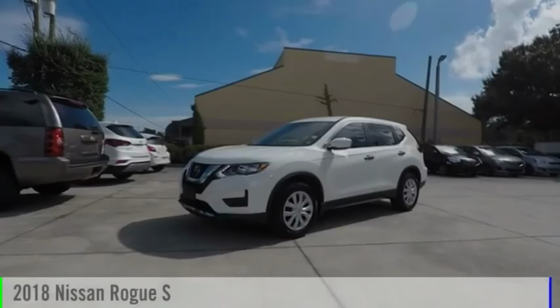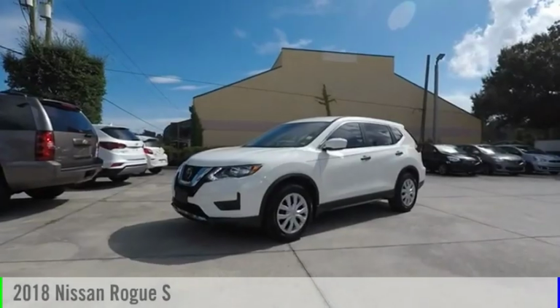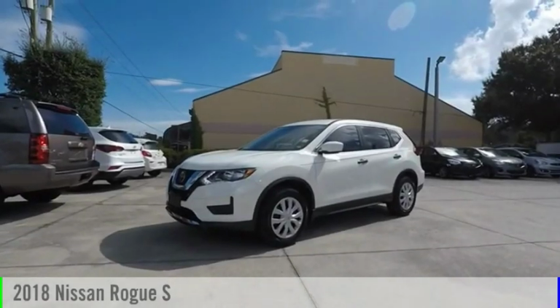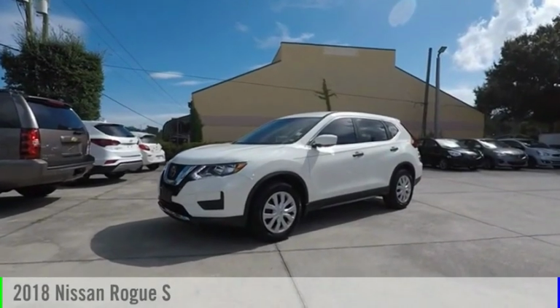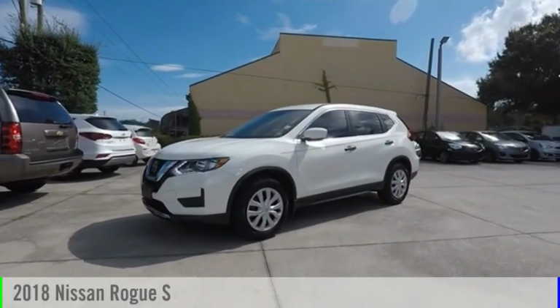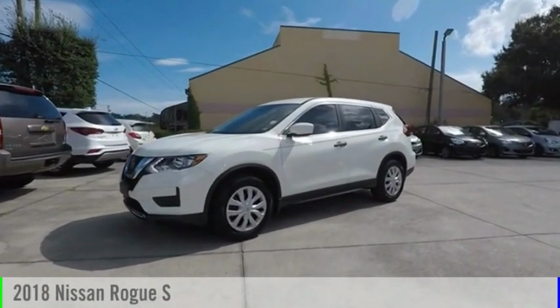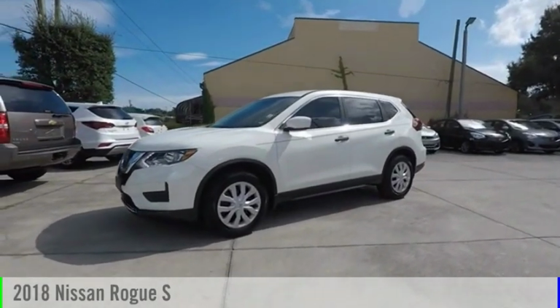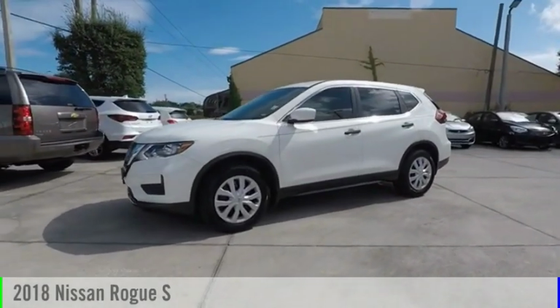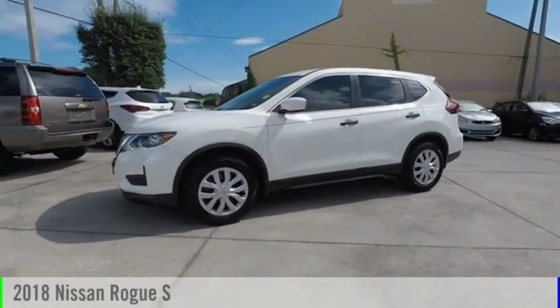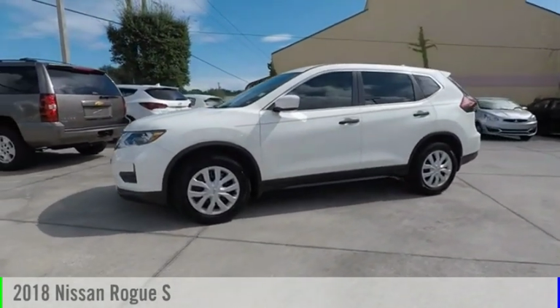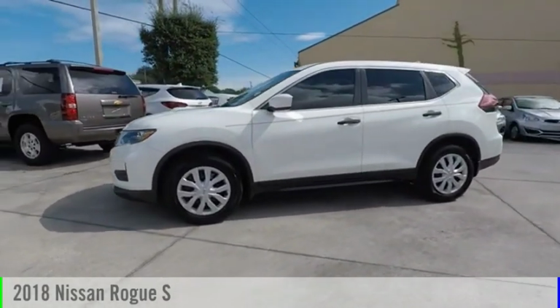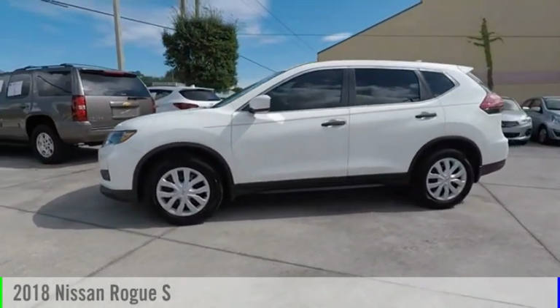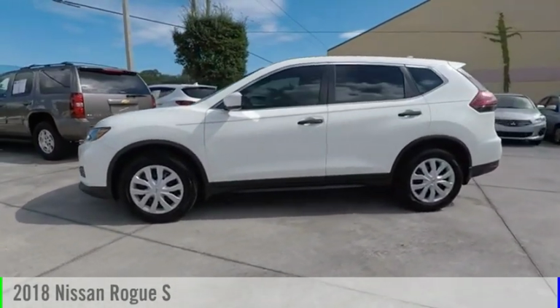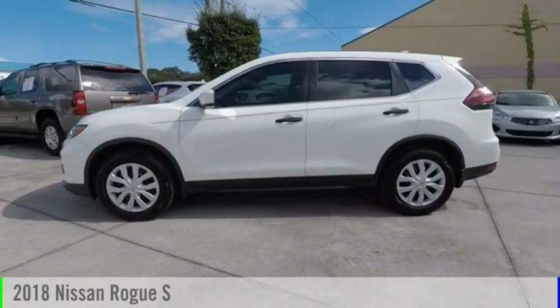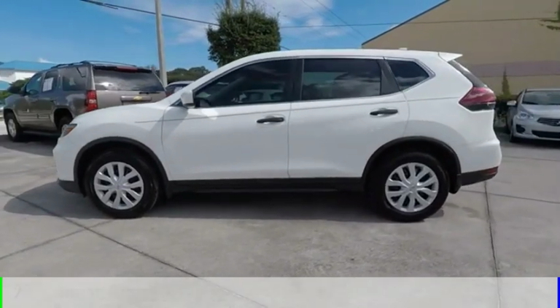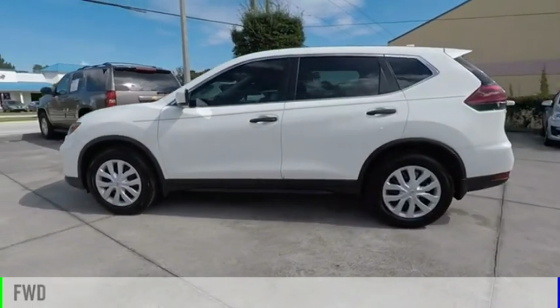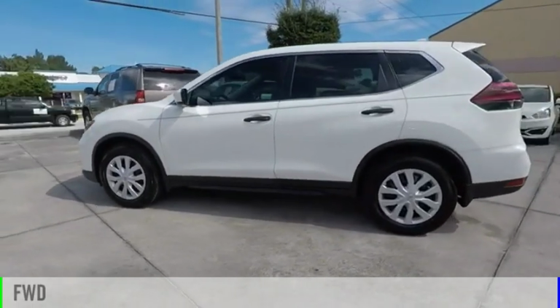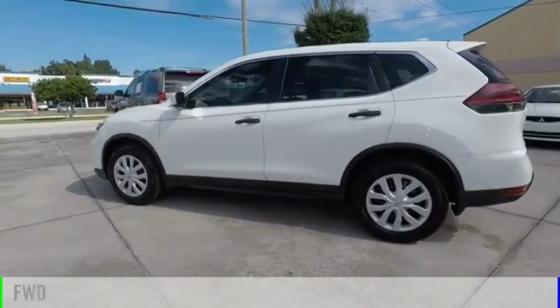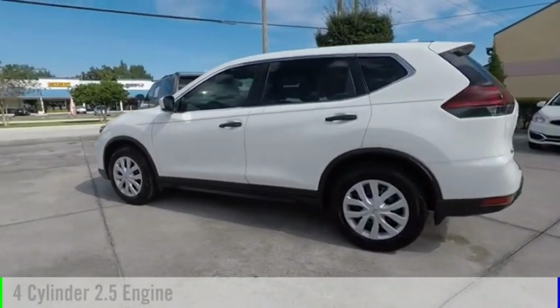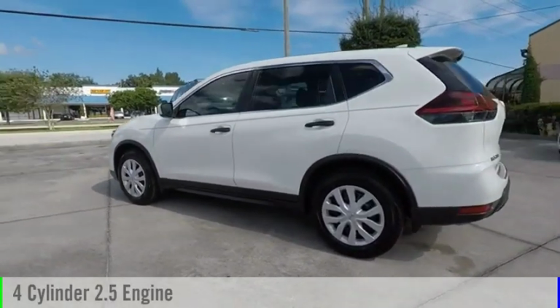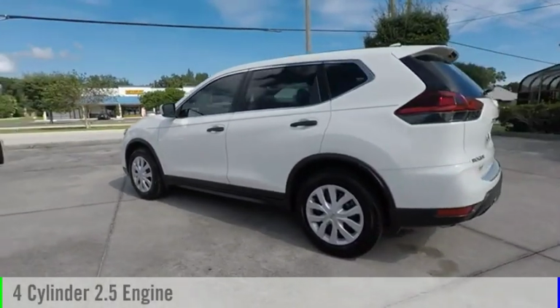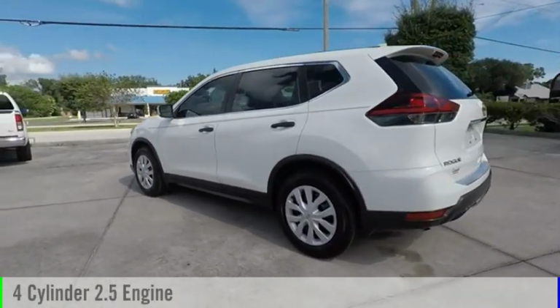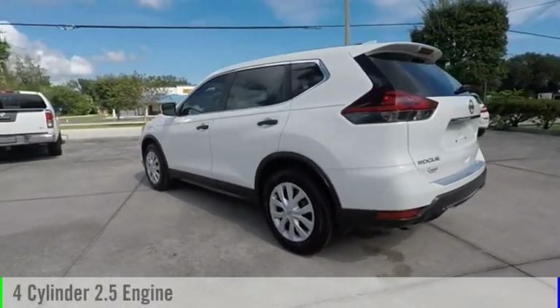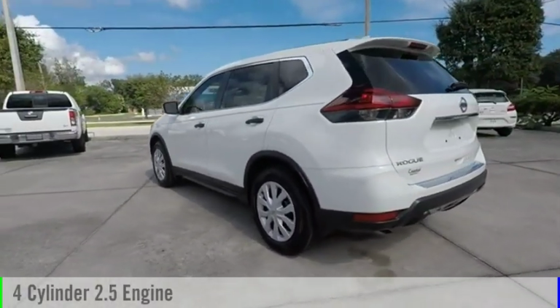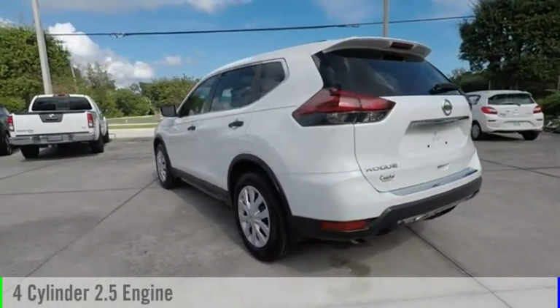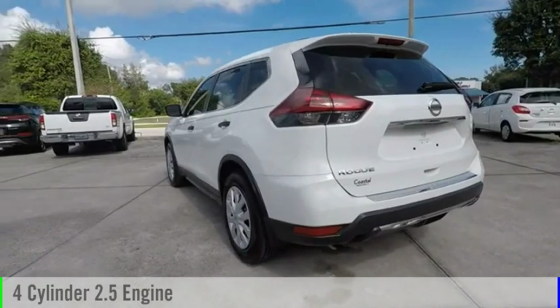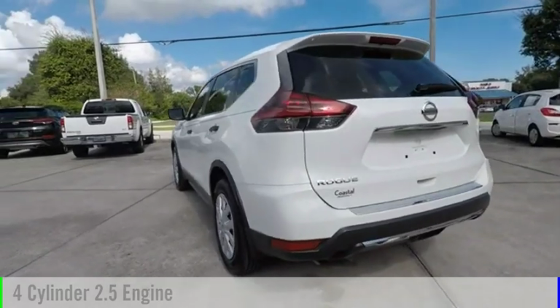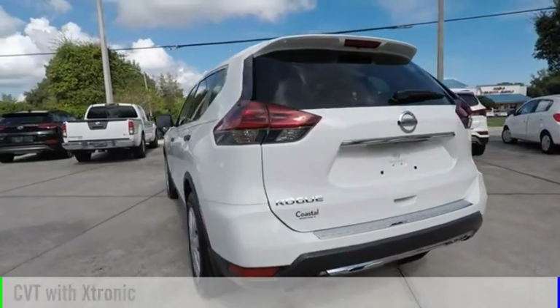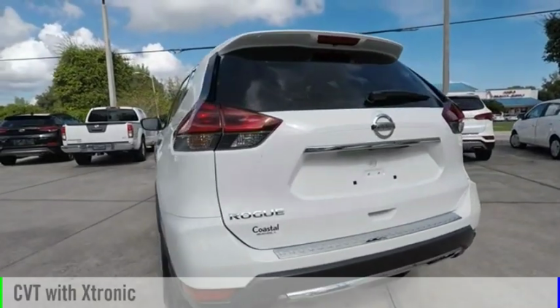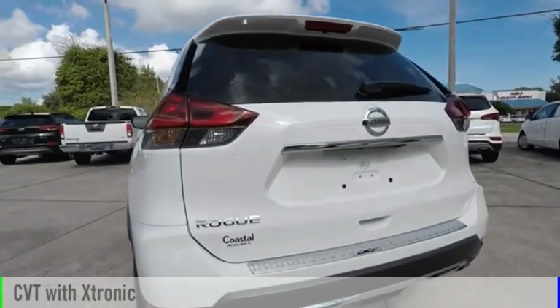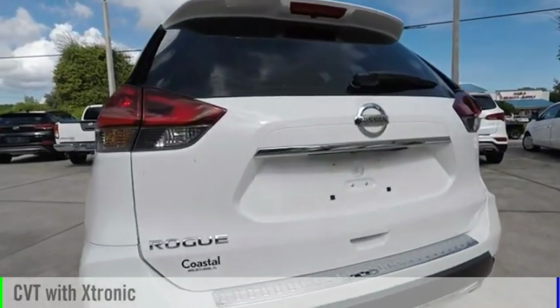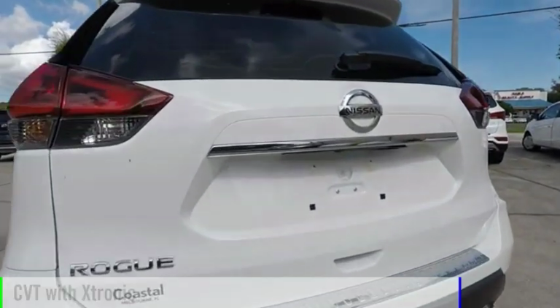Make a great choice today with the 2018 Rogue. This vehicle is powered by a front-wheel drive, four-cylinder, 2.5-liter engine, and comes with a continuously variable transmission.